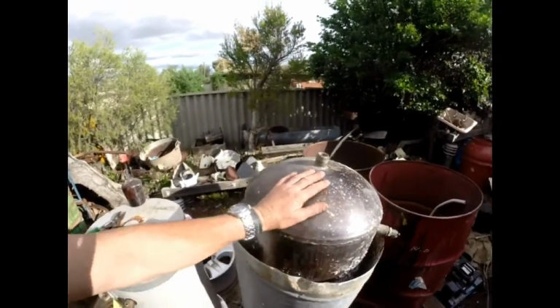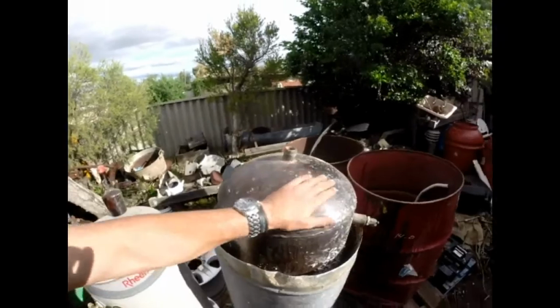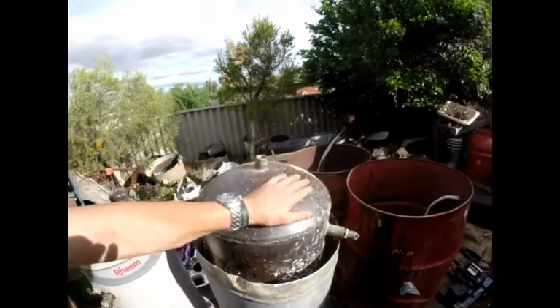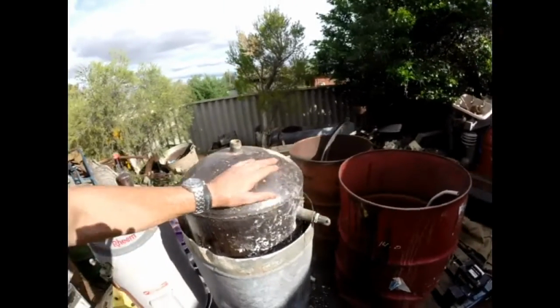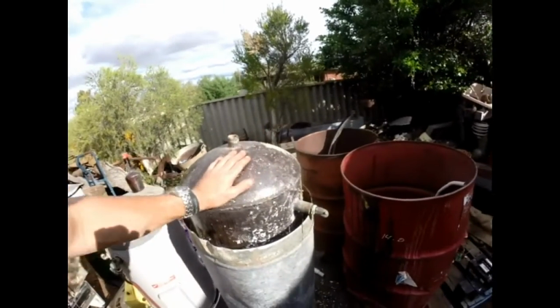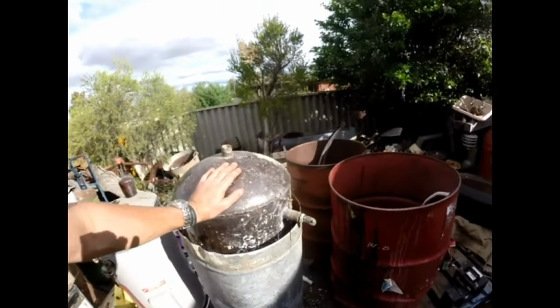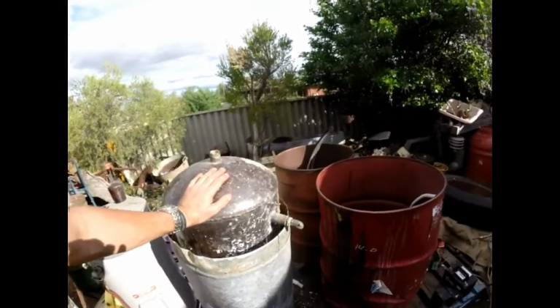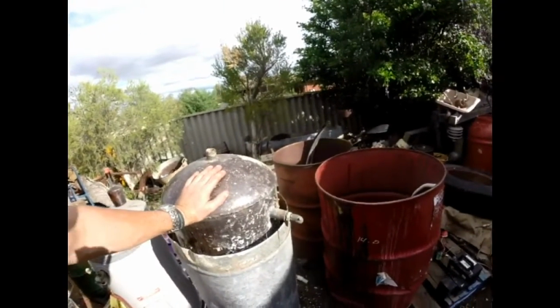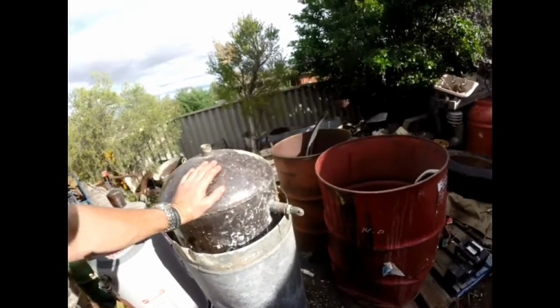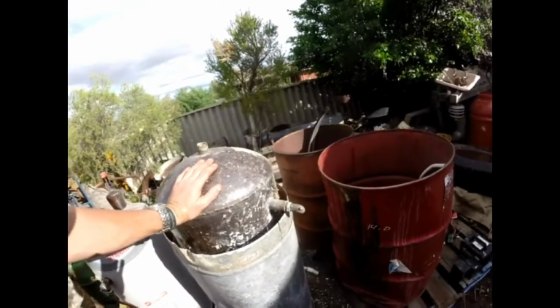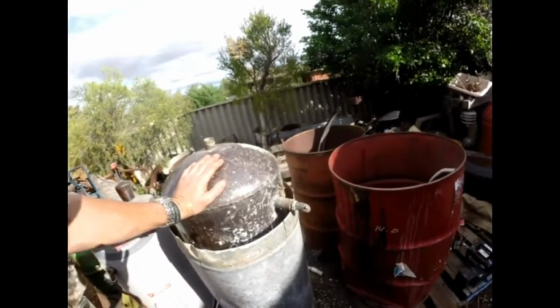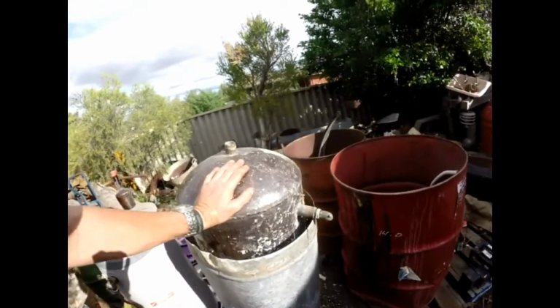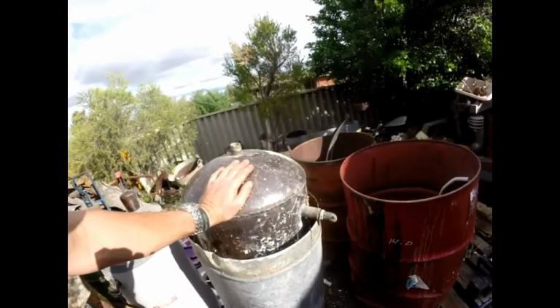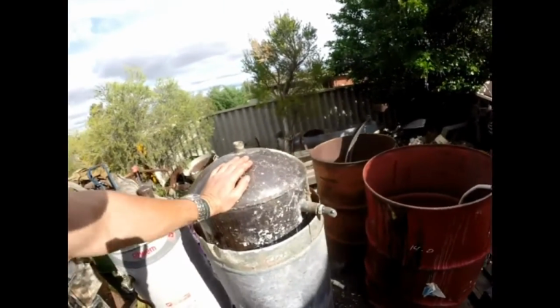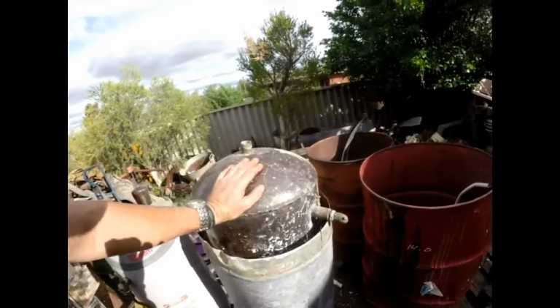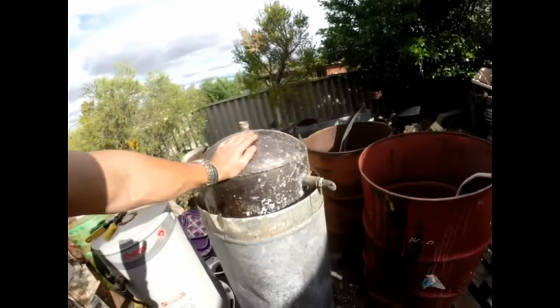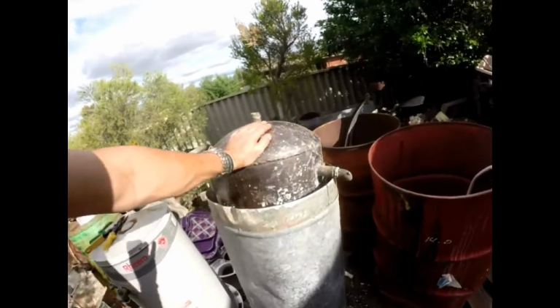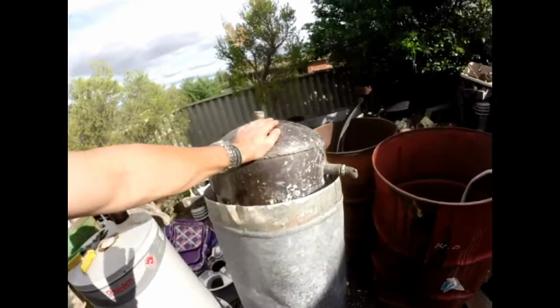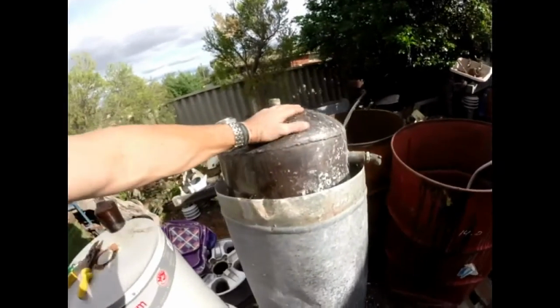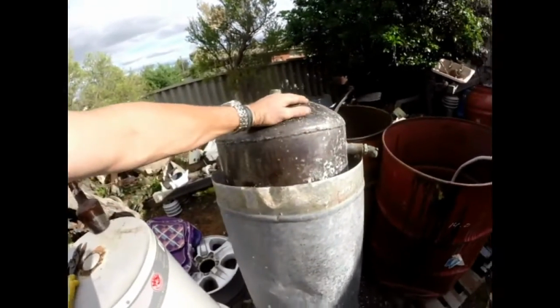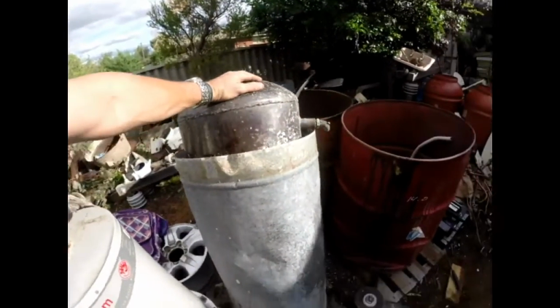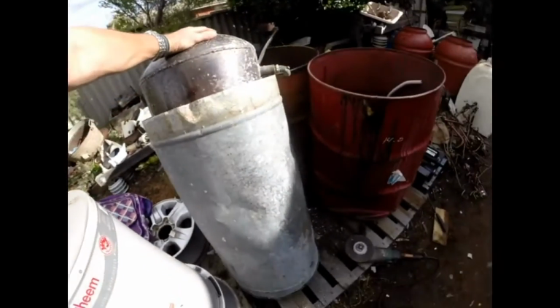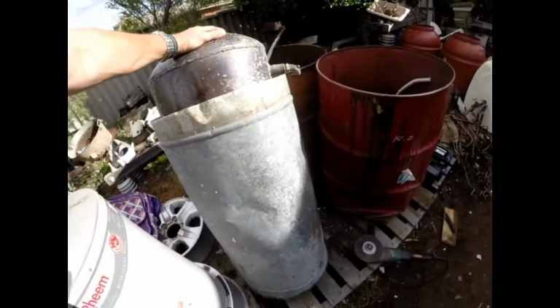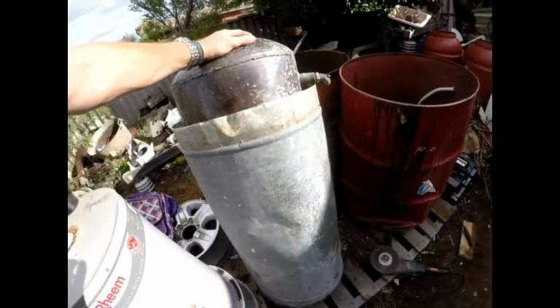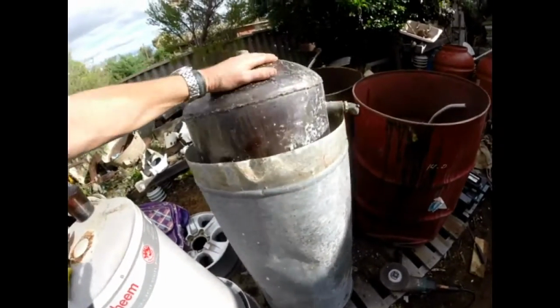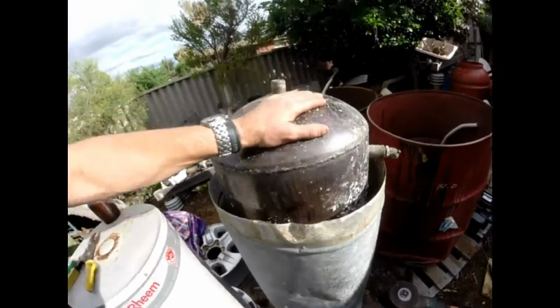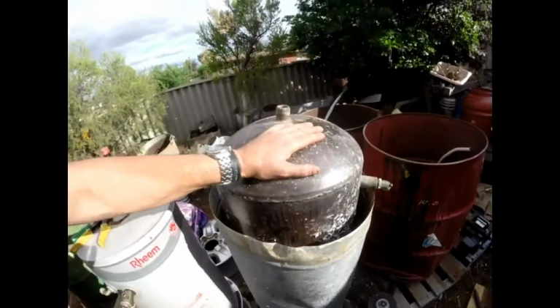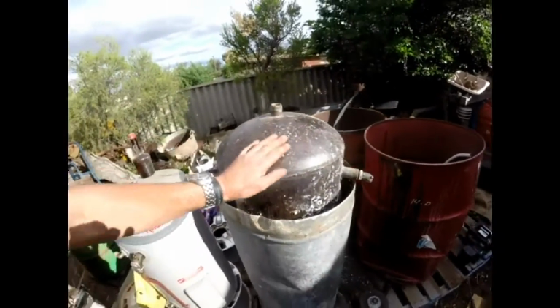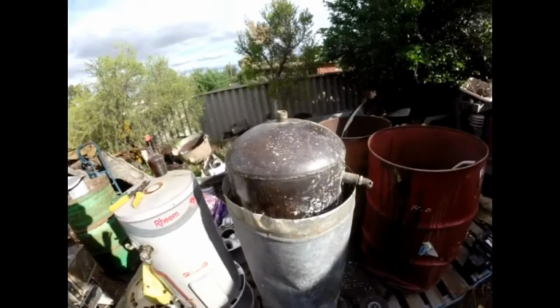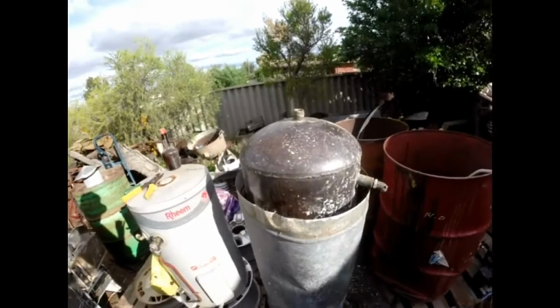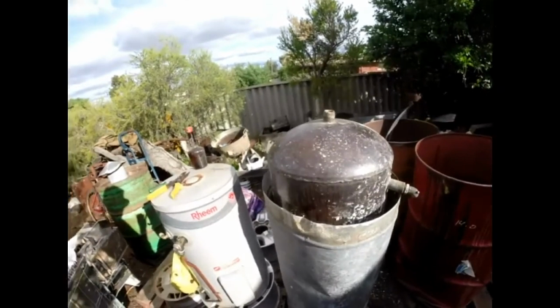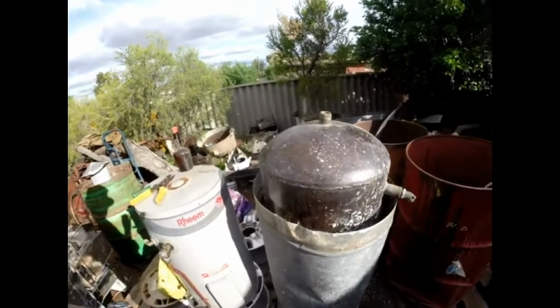And I'll tell you what, guys, this one here is worth about 200 bucks for scrap. But that could easily sell for $500 to a collector, or, you know, someone renovating a beautiful old home.